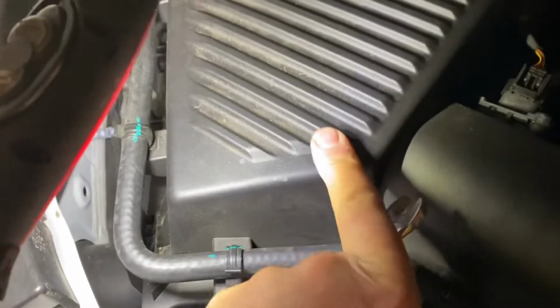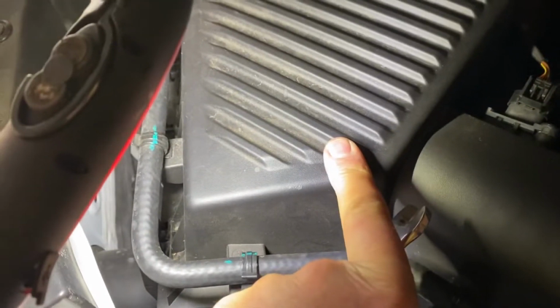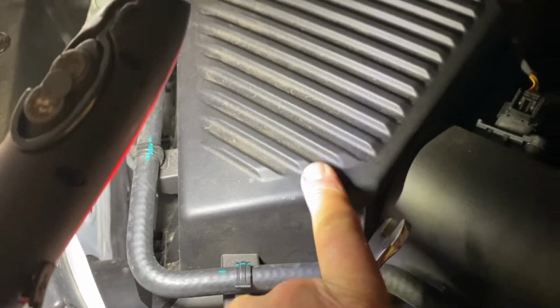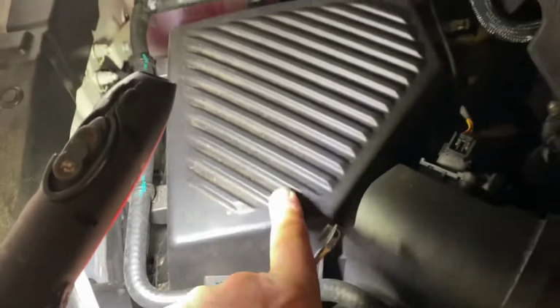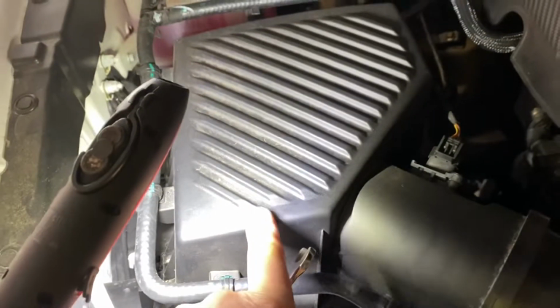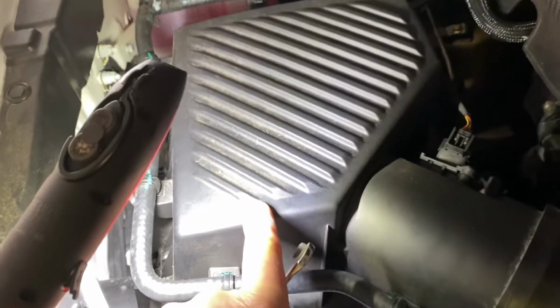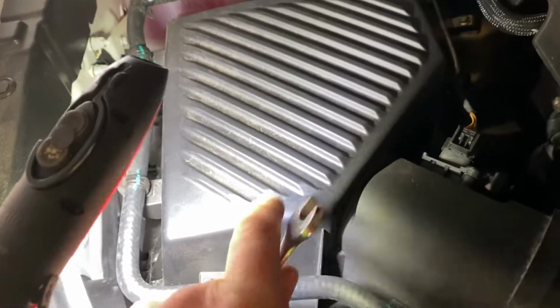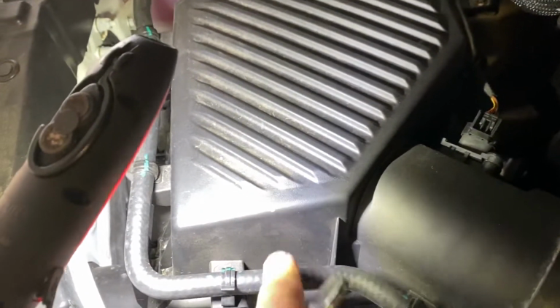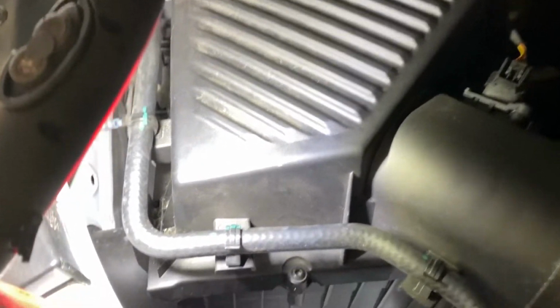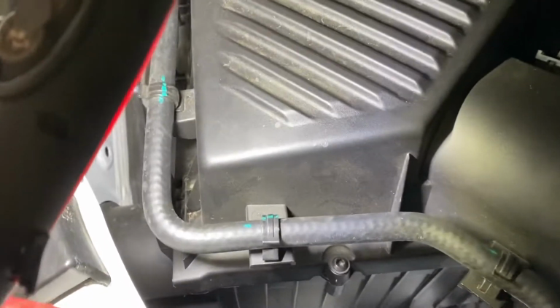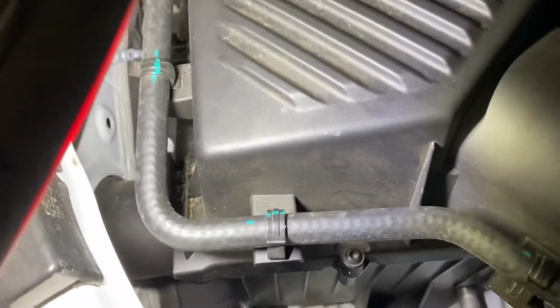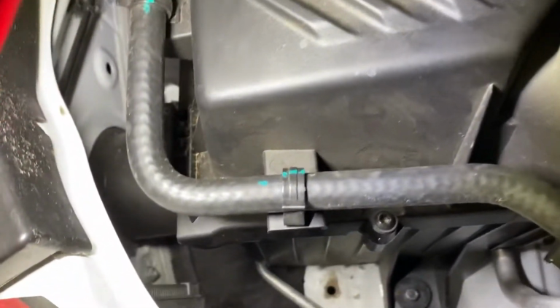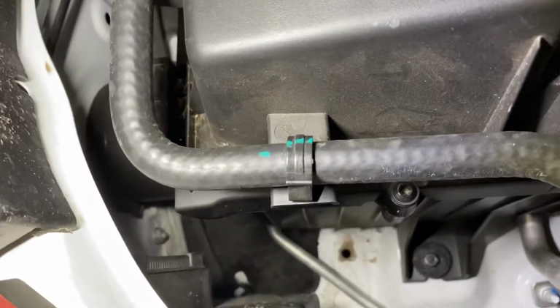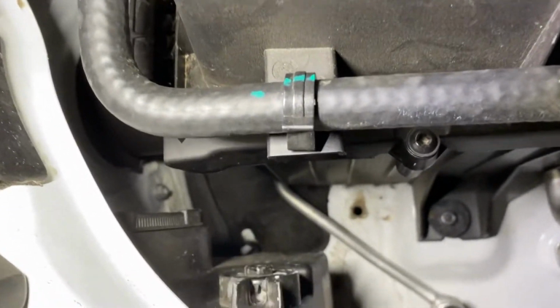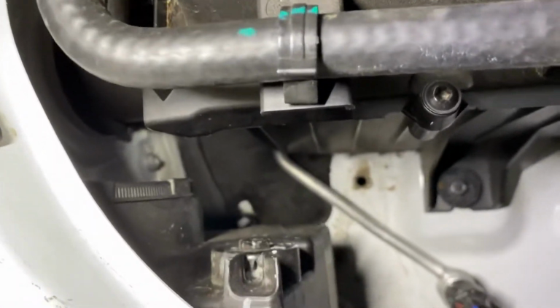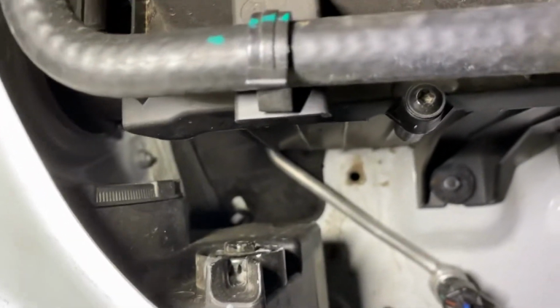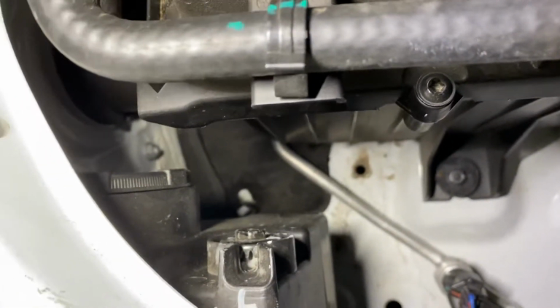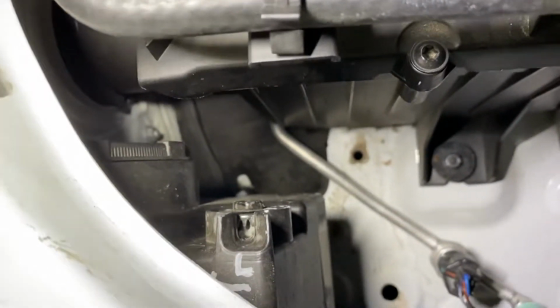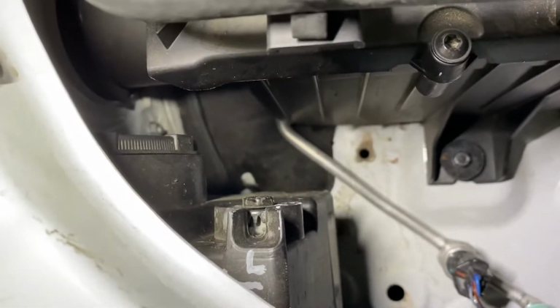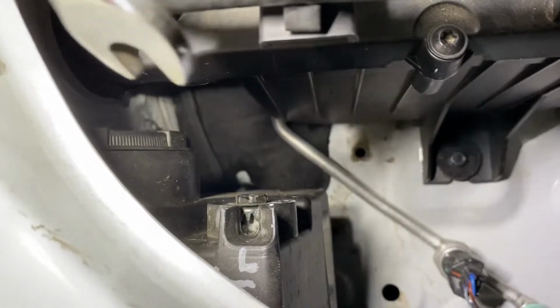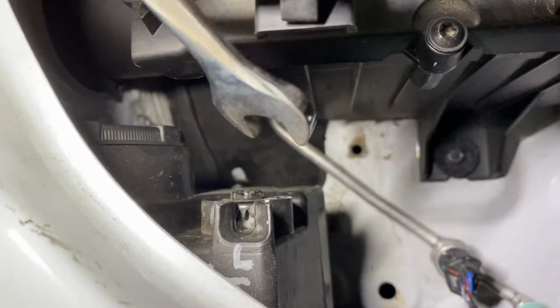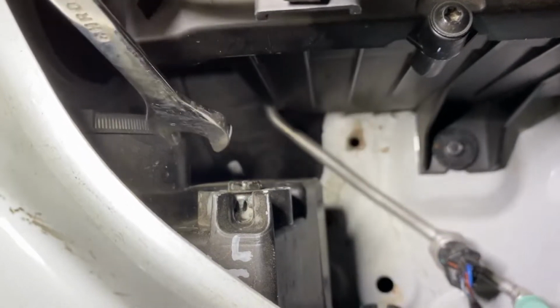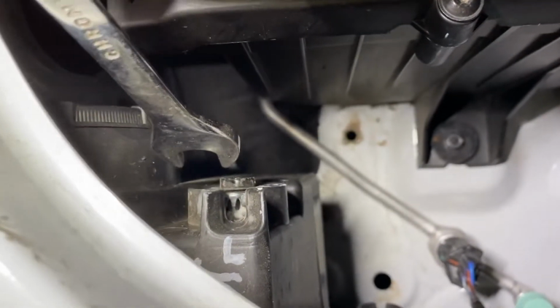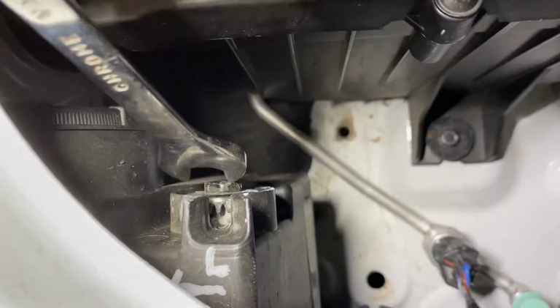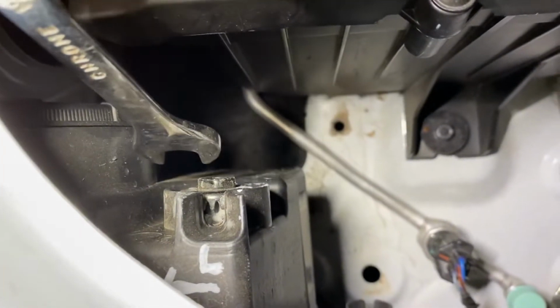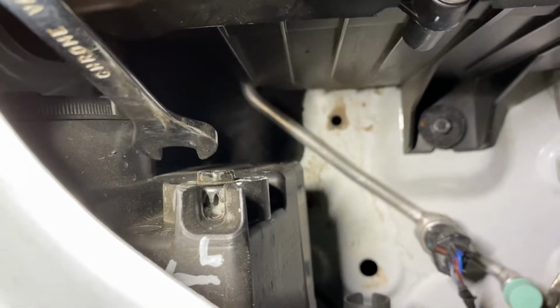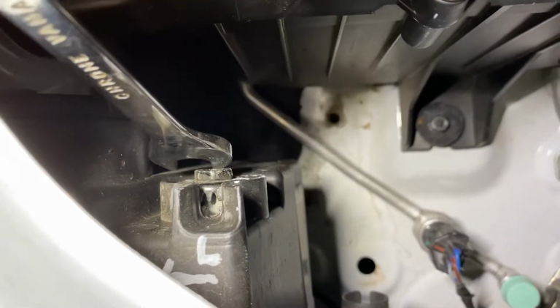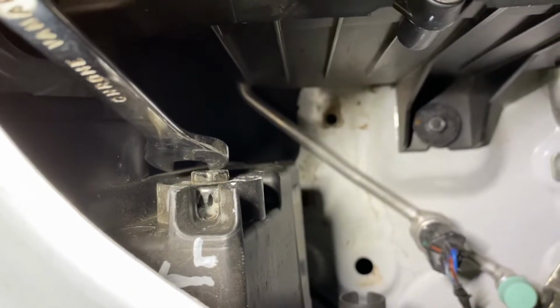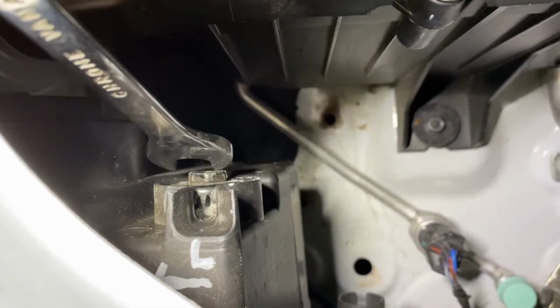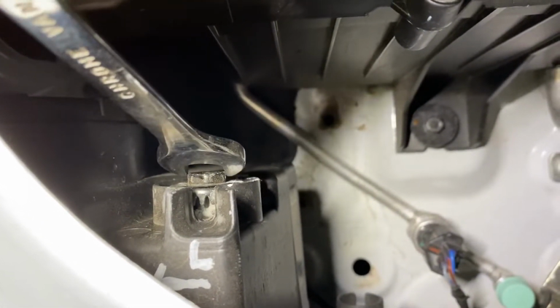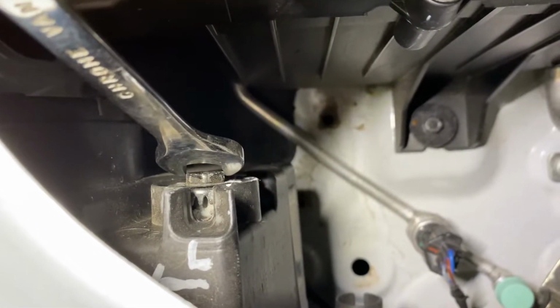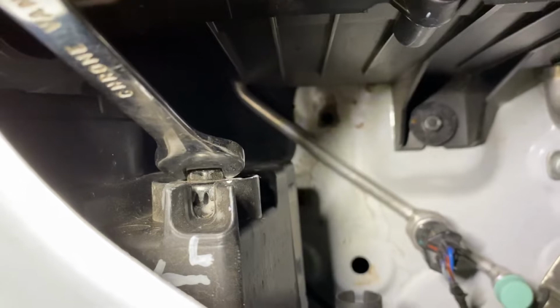On the passenger side, here's where it is located — that's the air filter box straight down there. There's the 12mm nut.